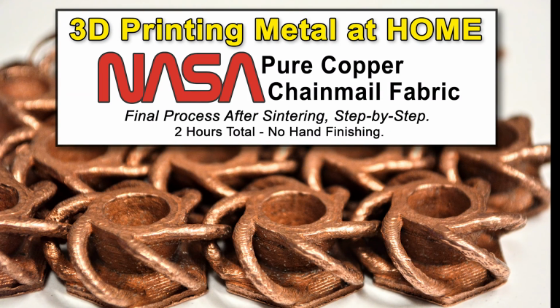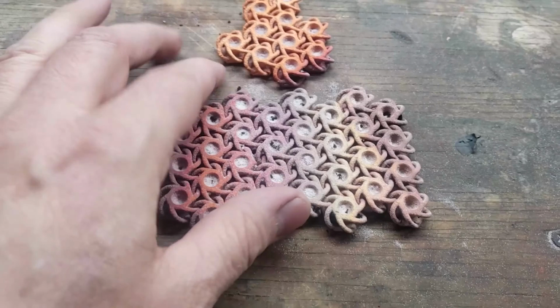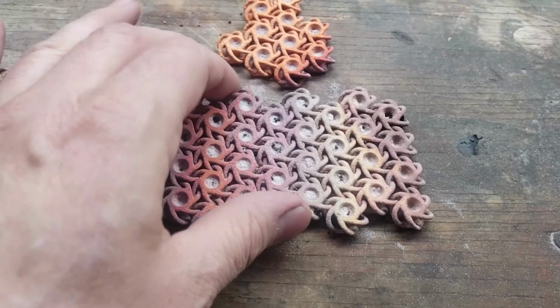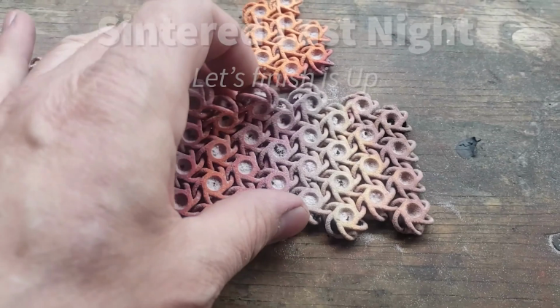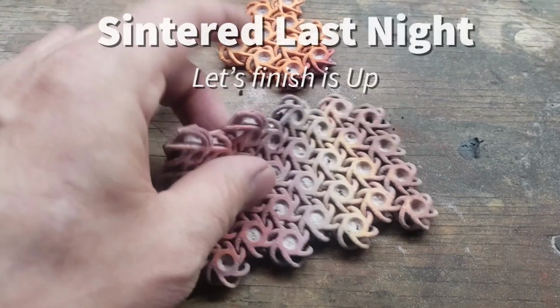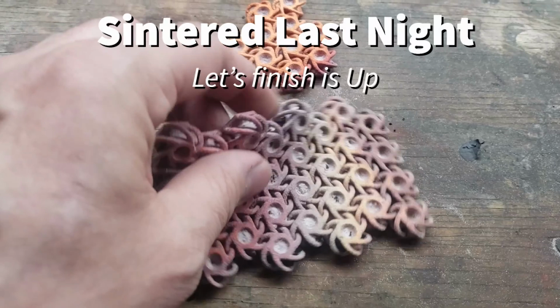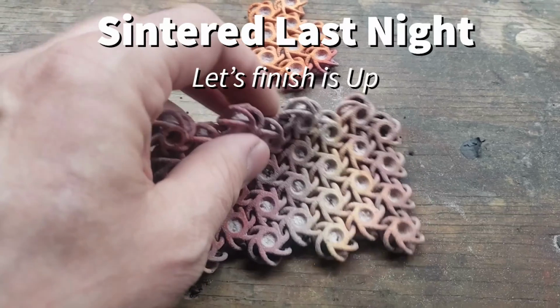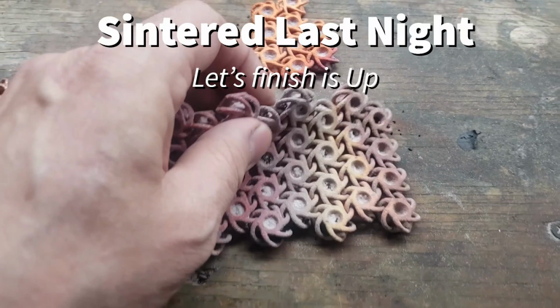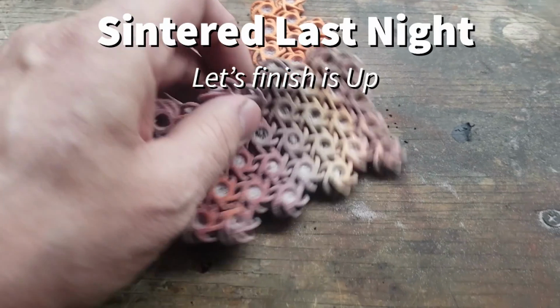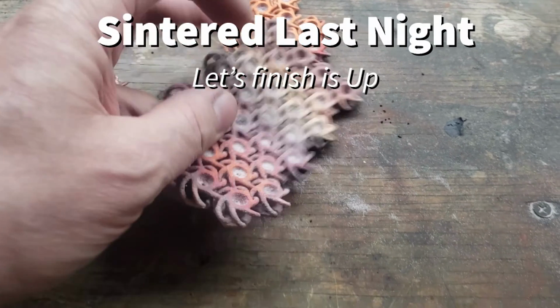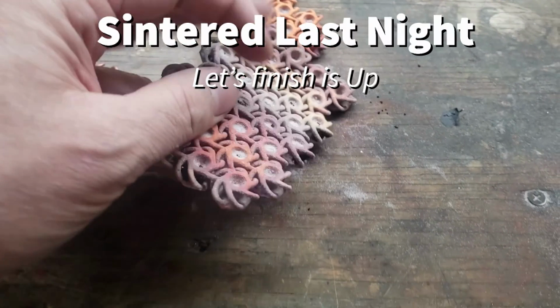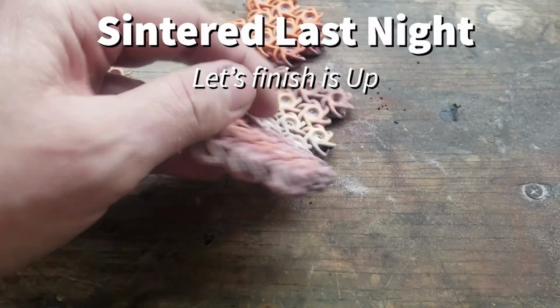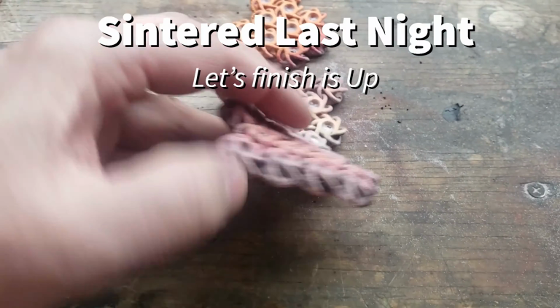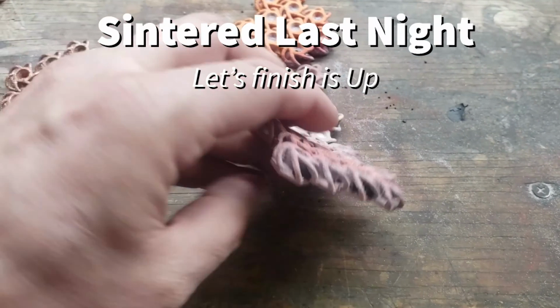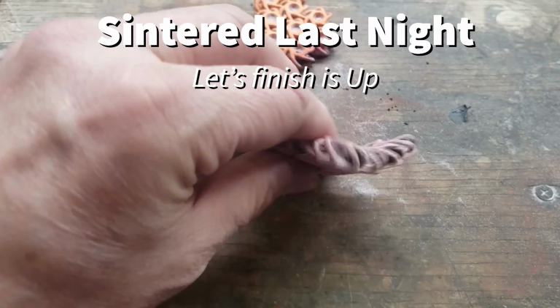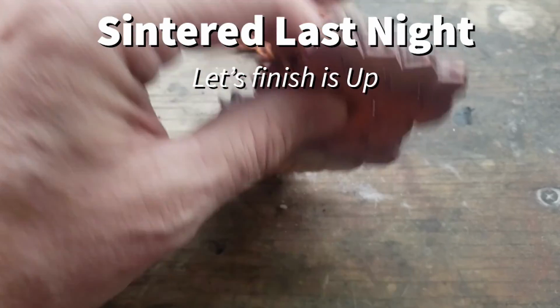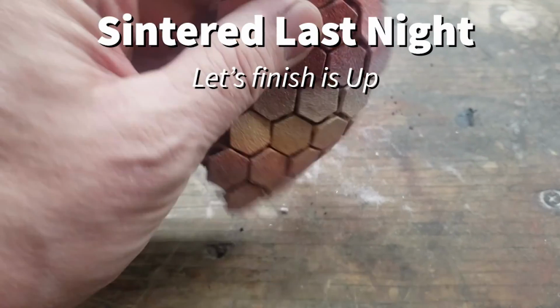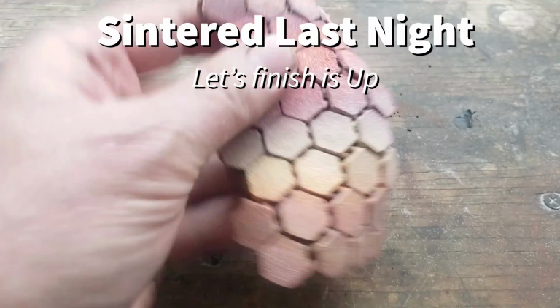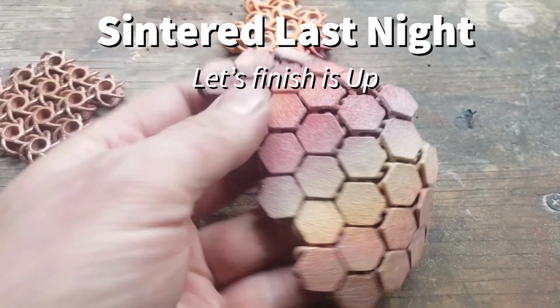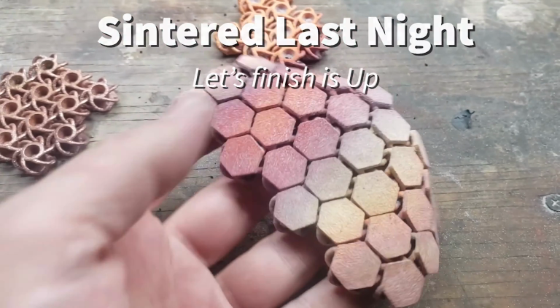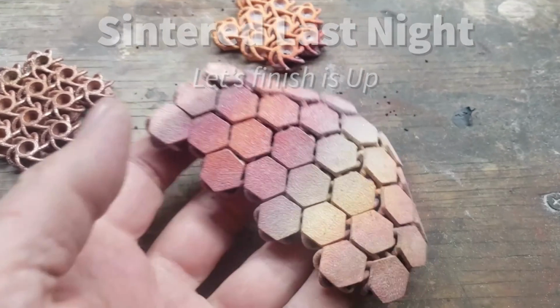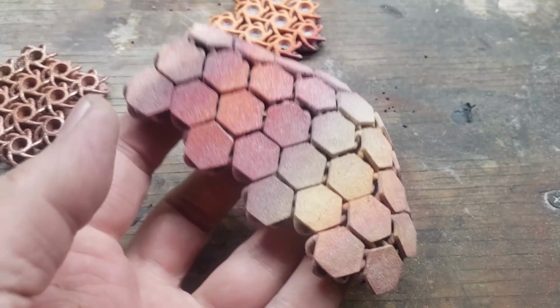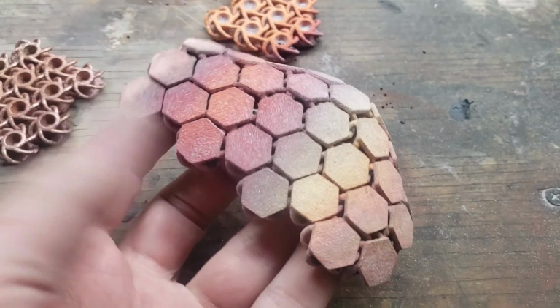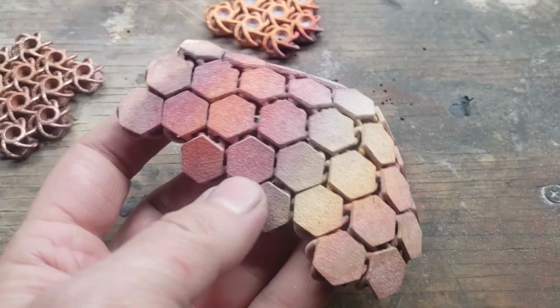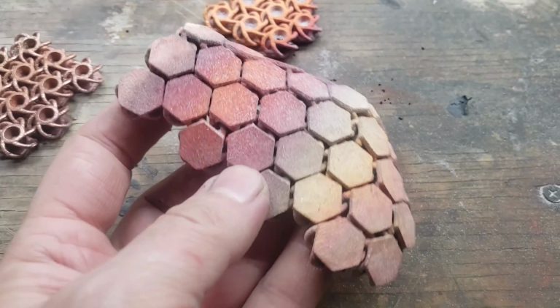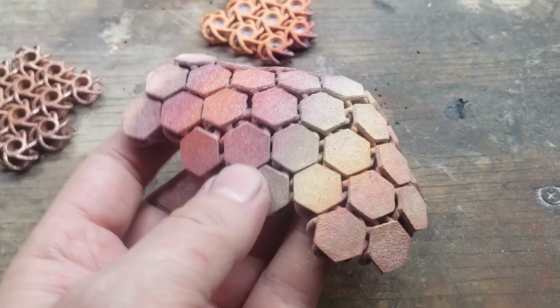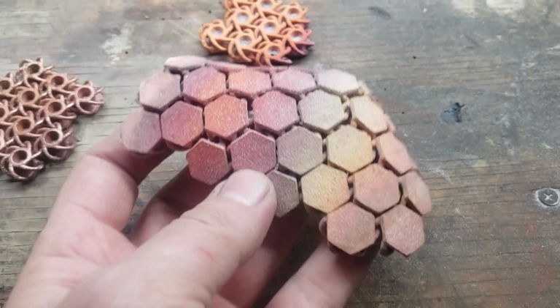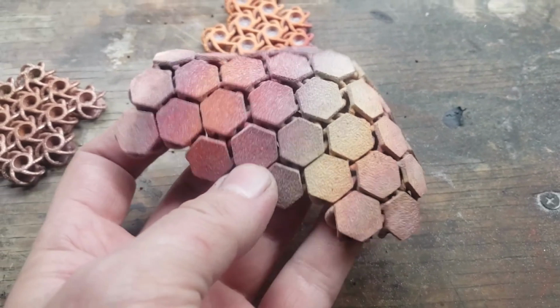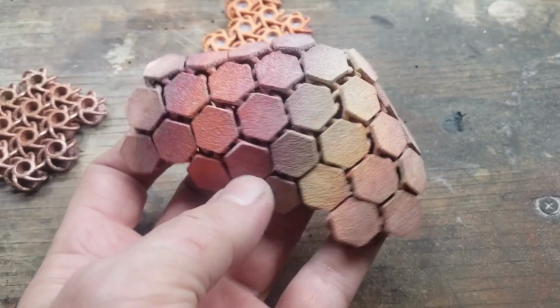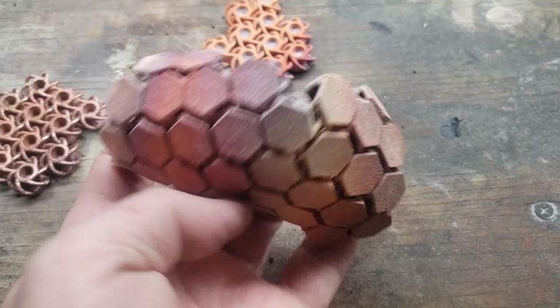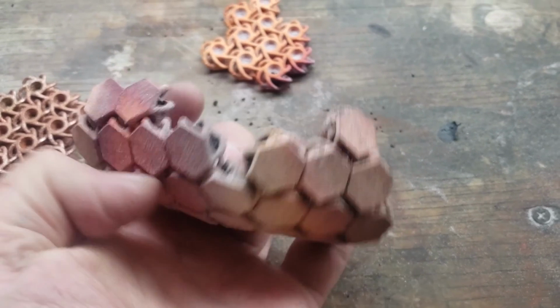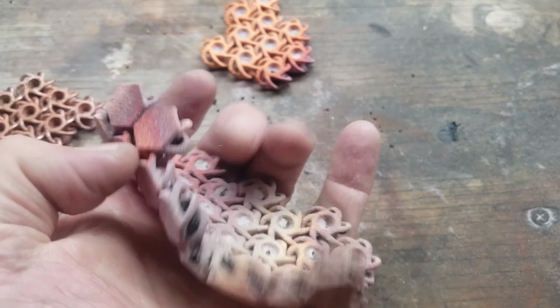This is a piece of copper. I 3D printed this a couple days ago and then I put it through the kiln and sintered it last night. So this is my first look at it.